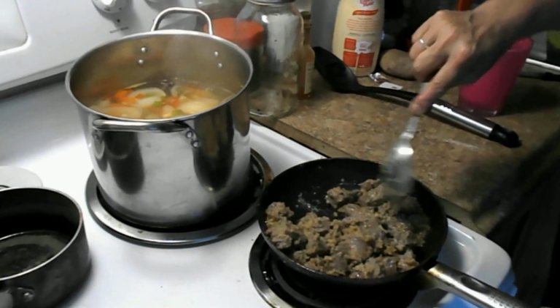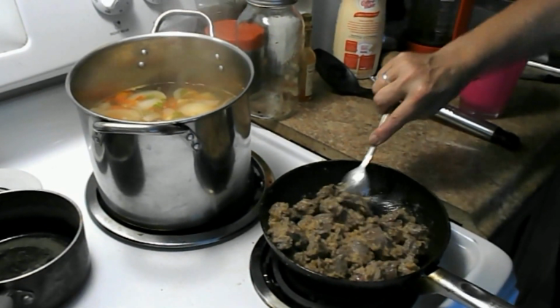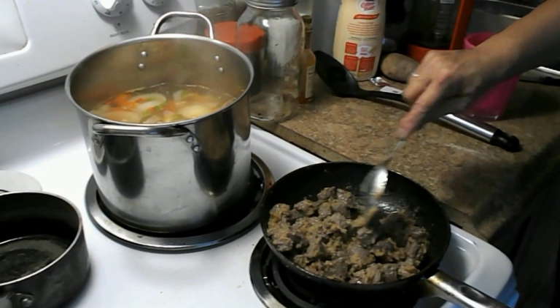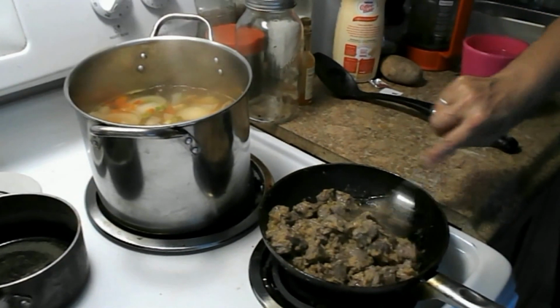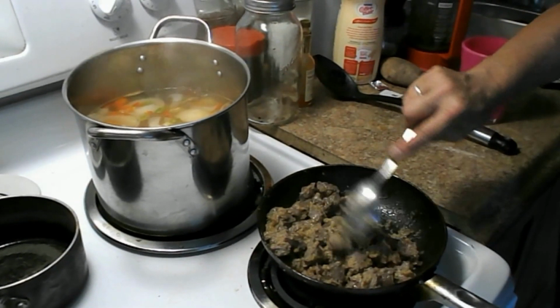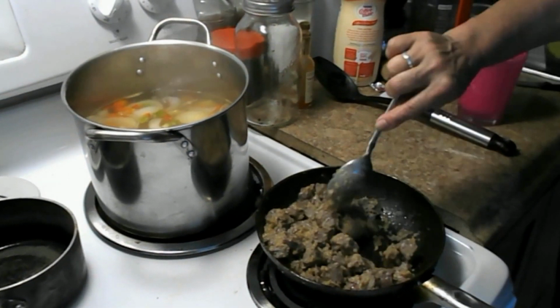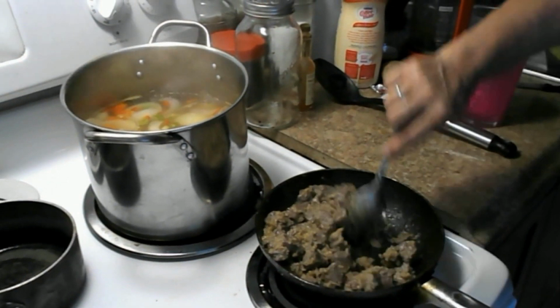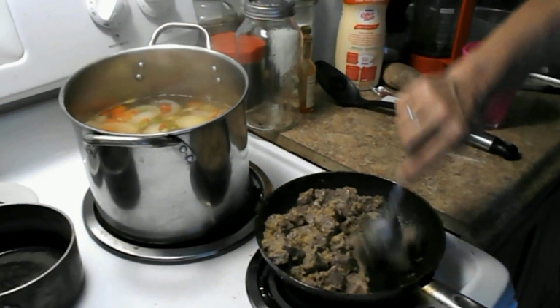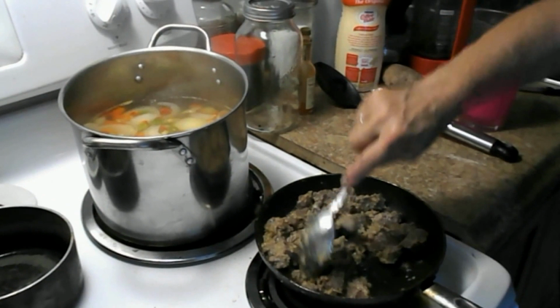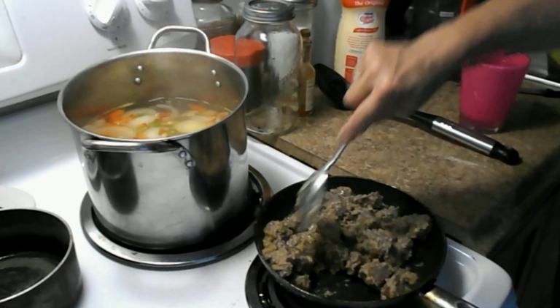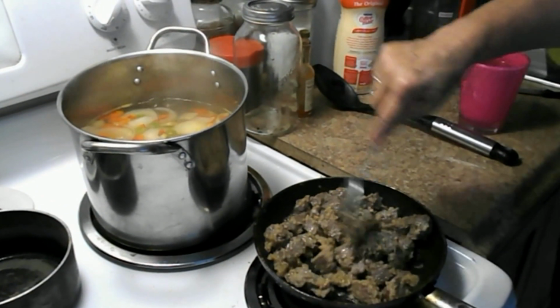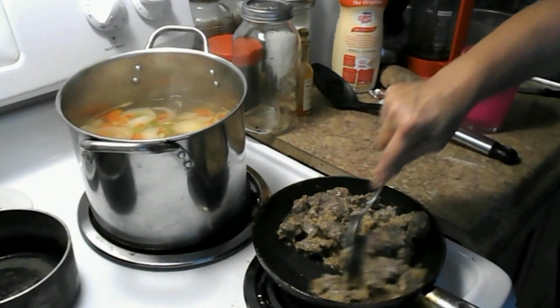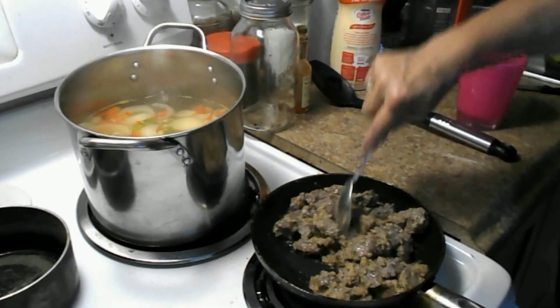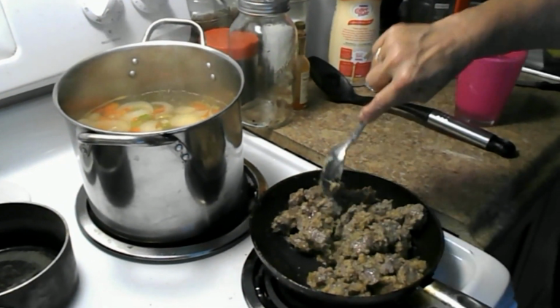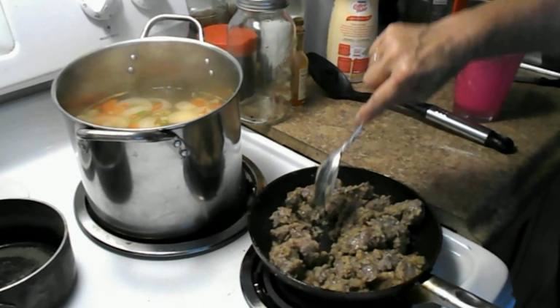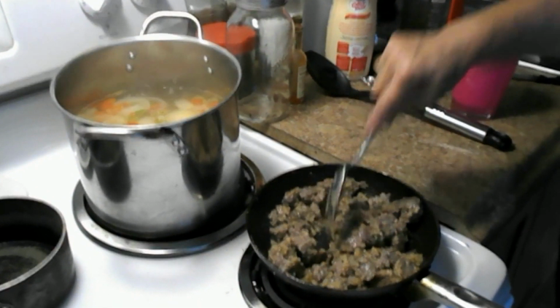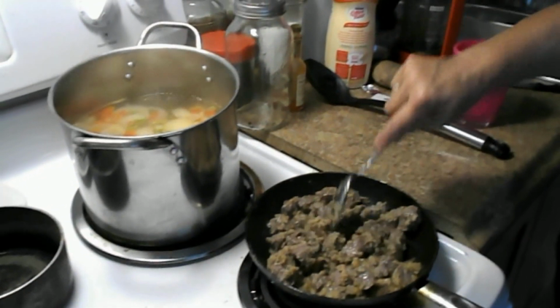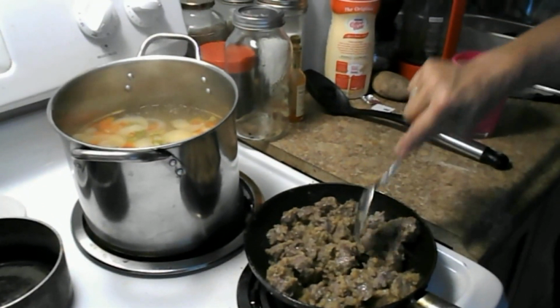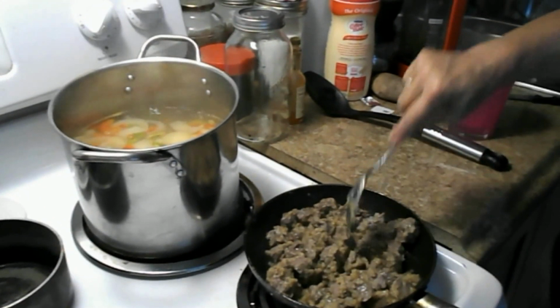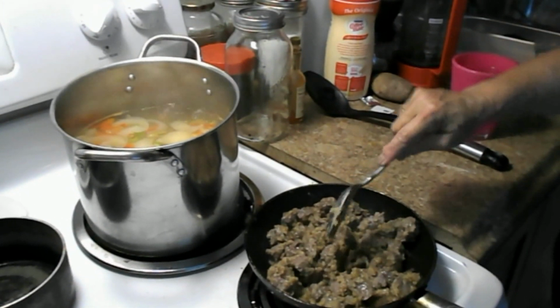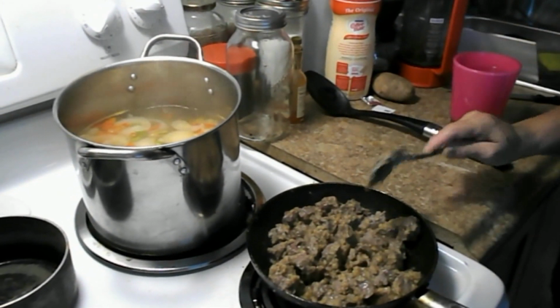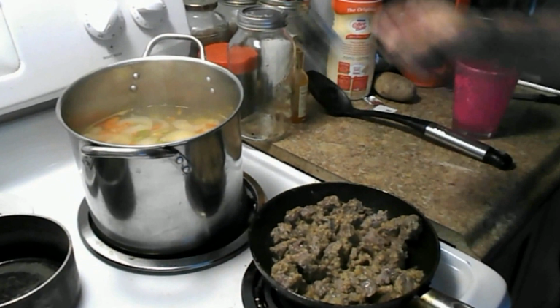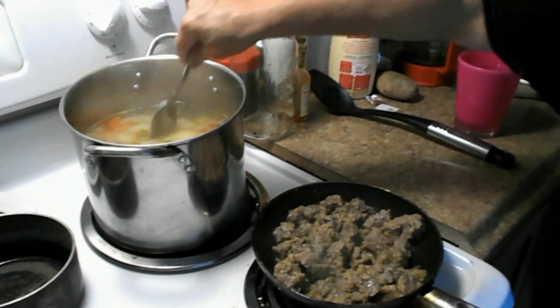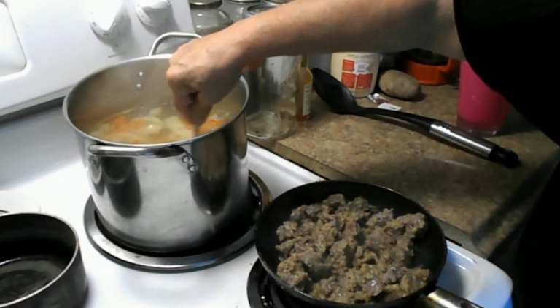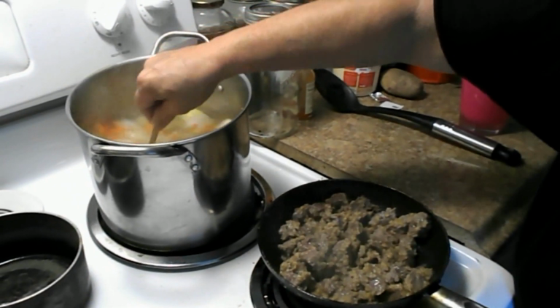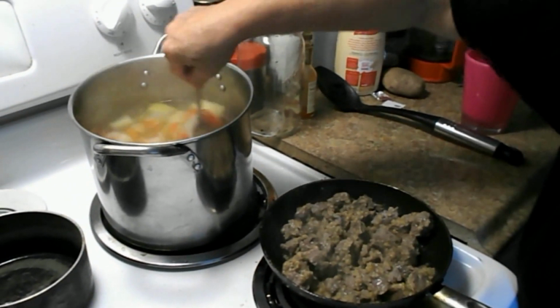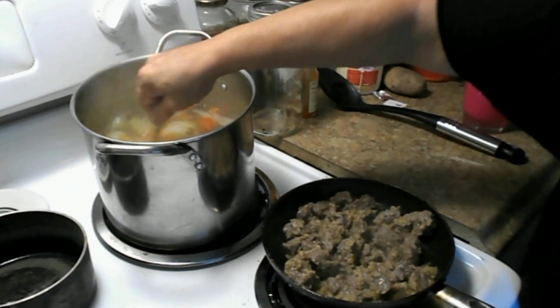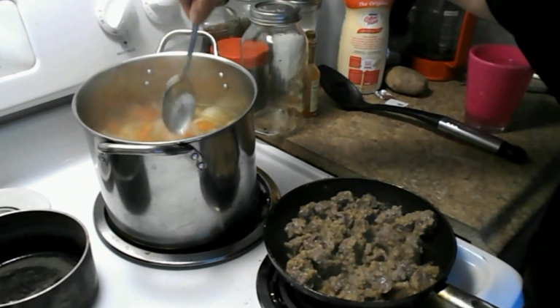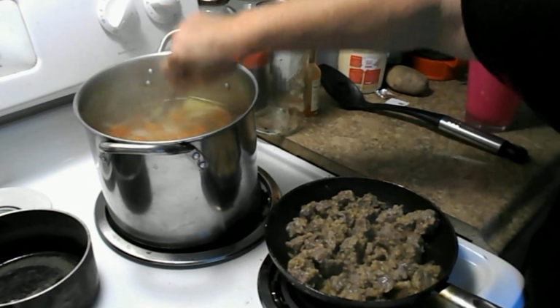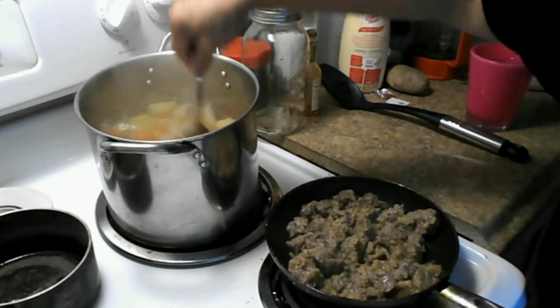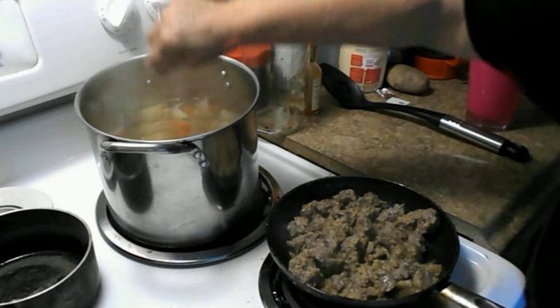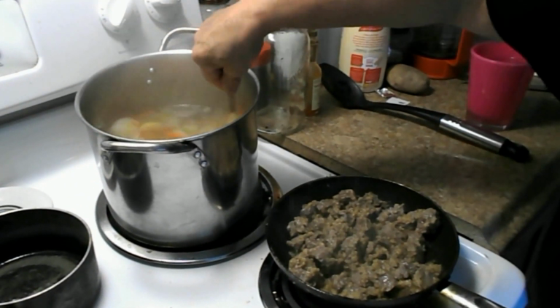It's good for rainy weather. Kicks the doctor away — it does. All the veggies, the garlic.